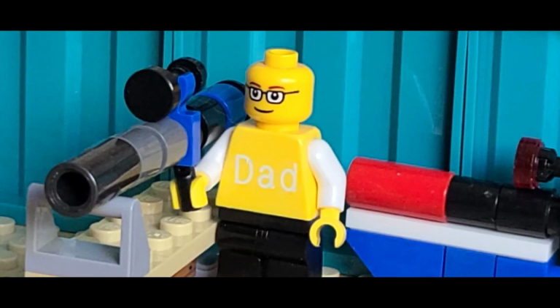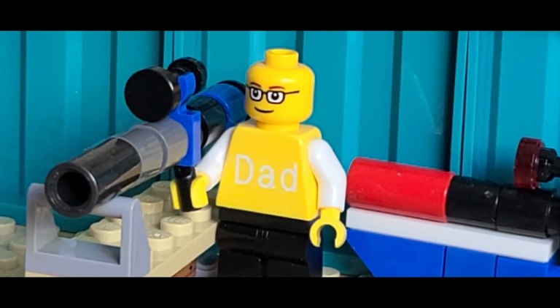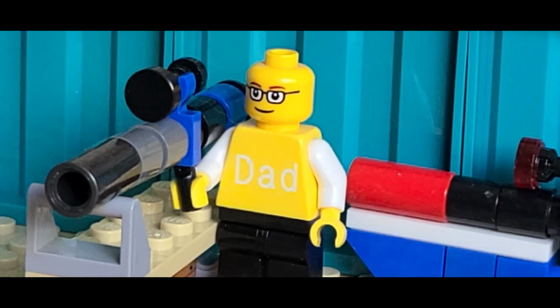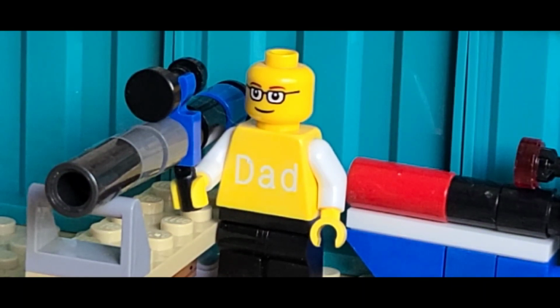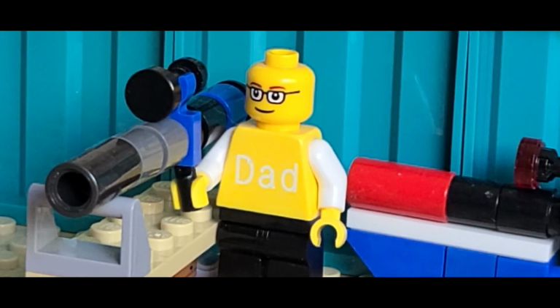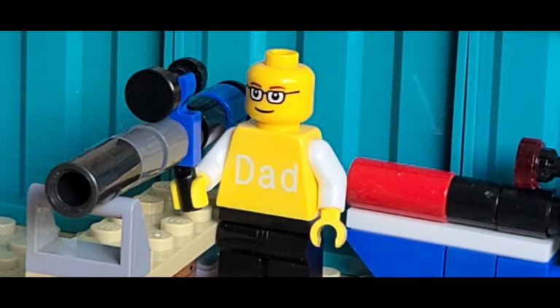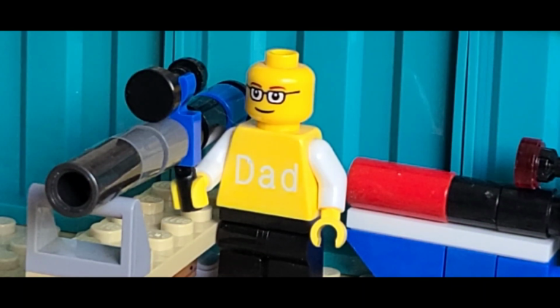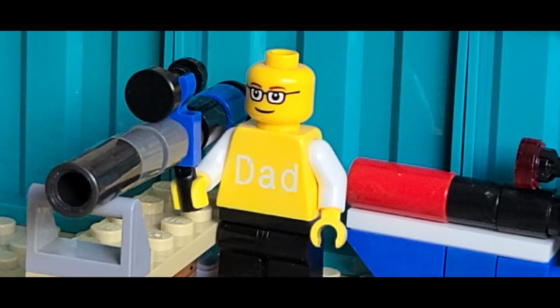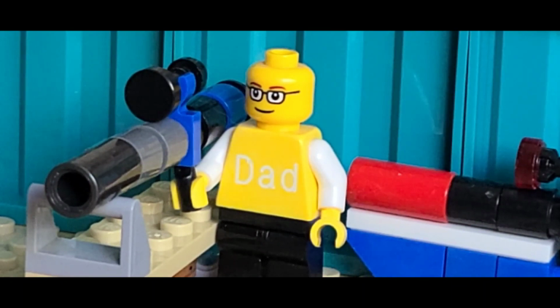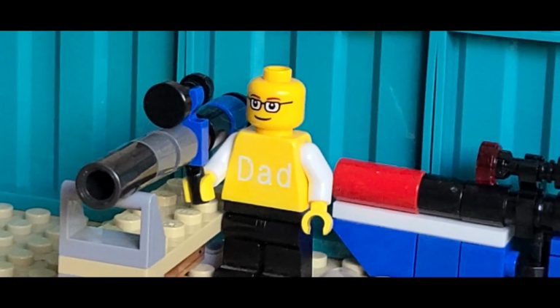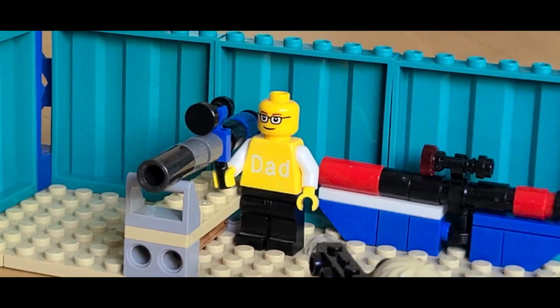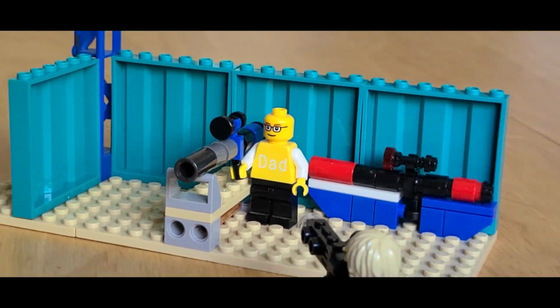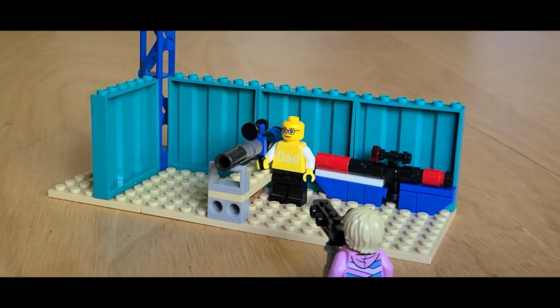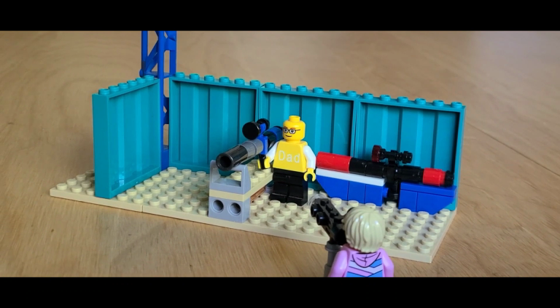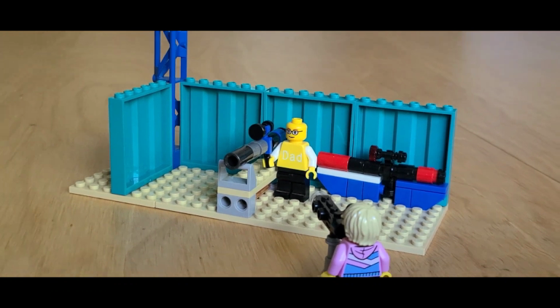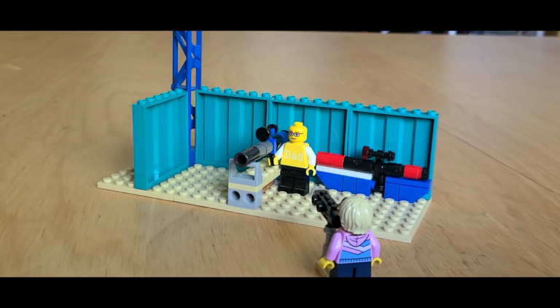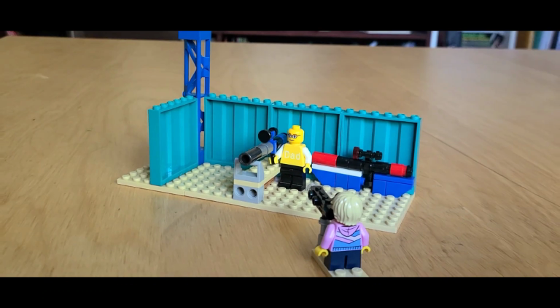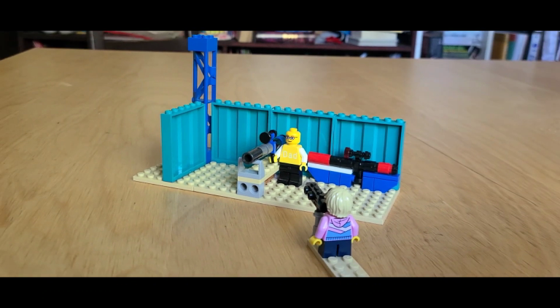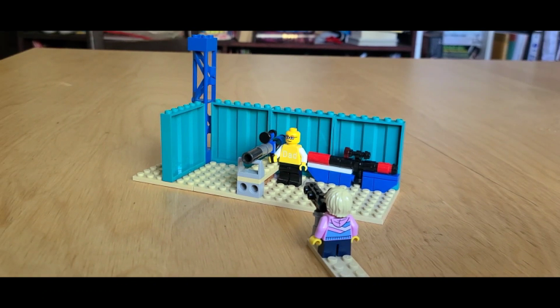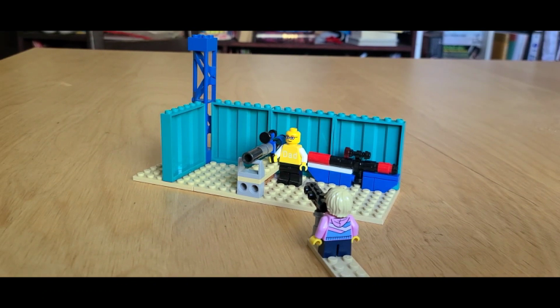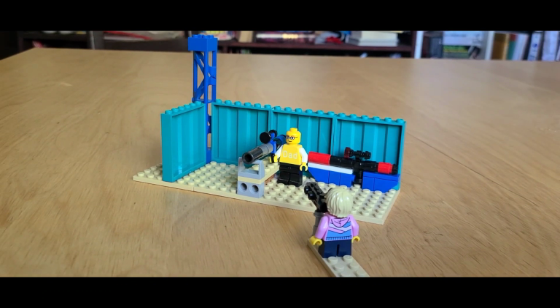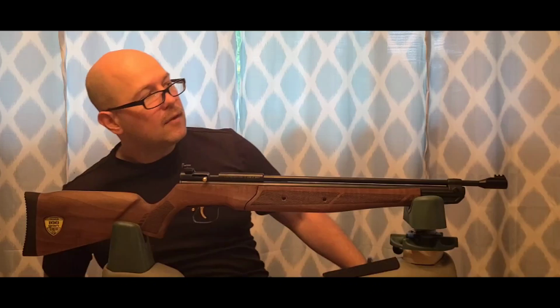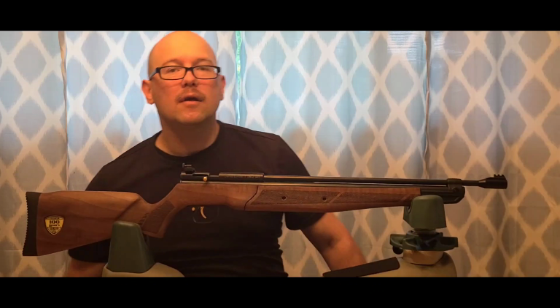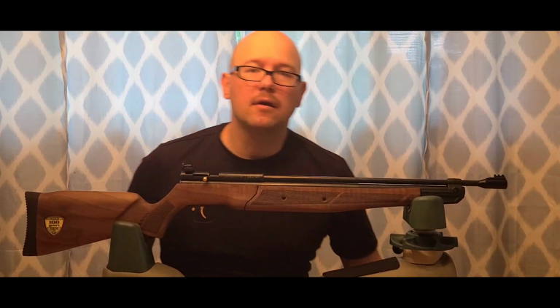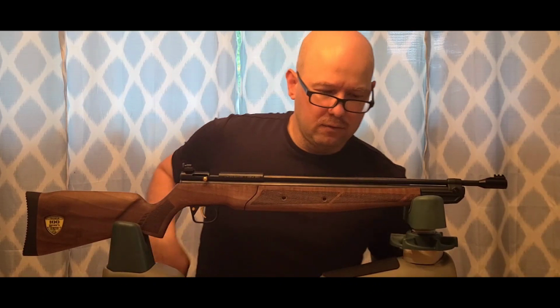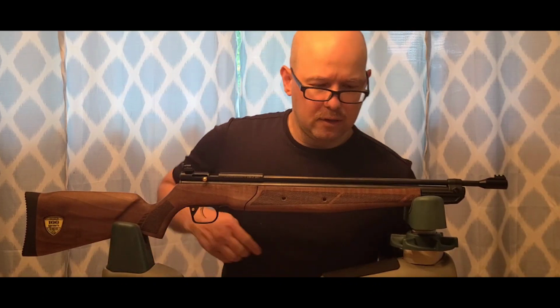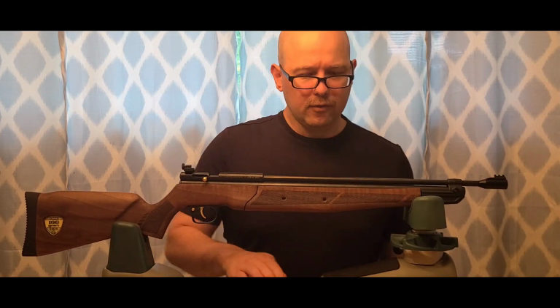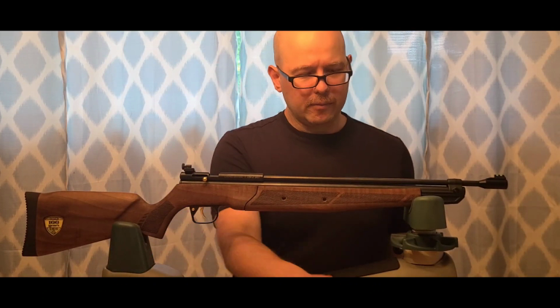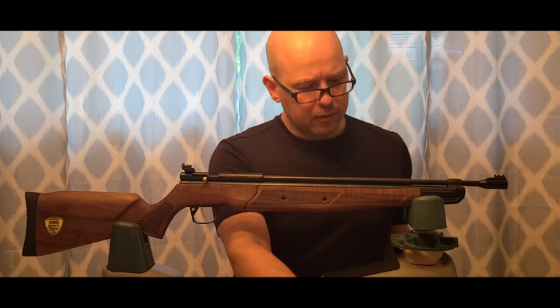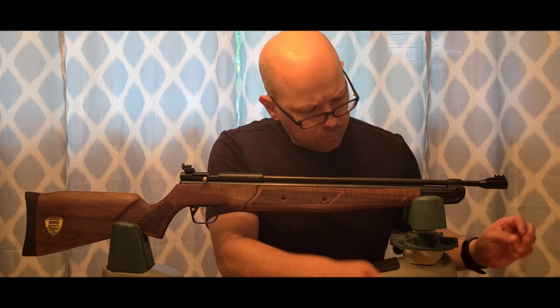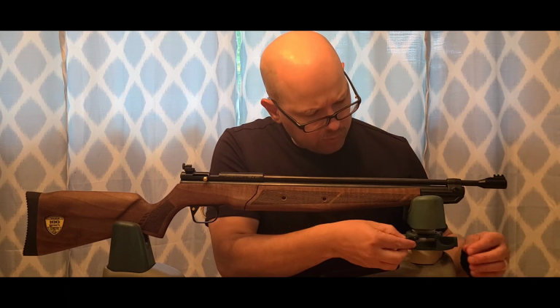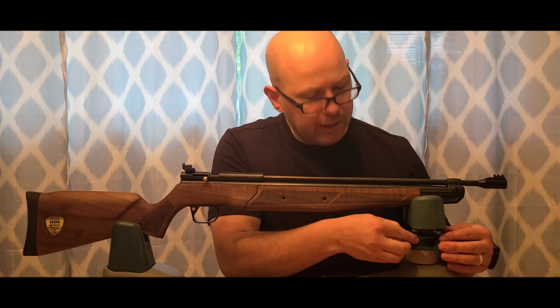Today's airgunning video is brought to you from the studio of Papa T Adventures. Hello family, welcome back.